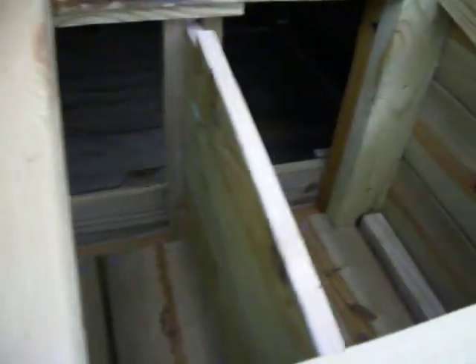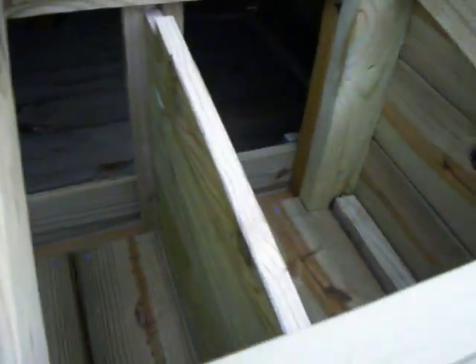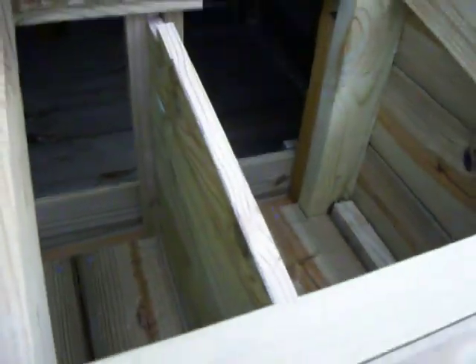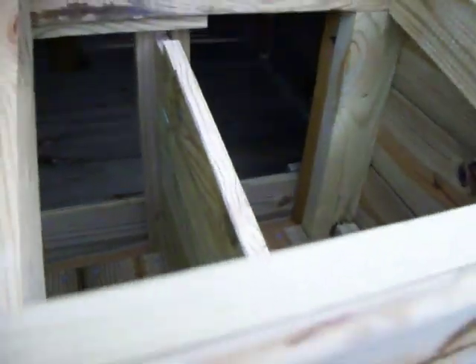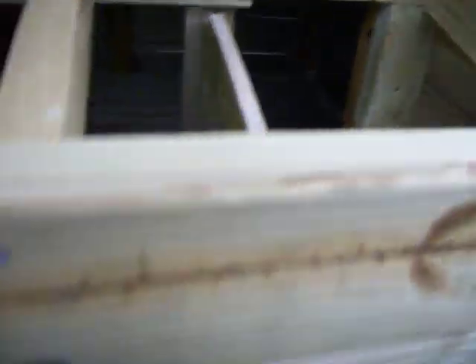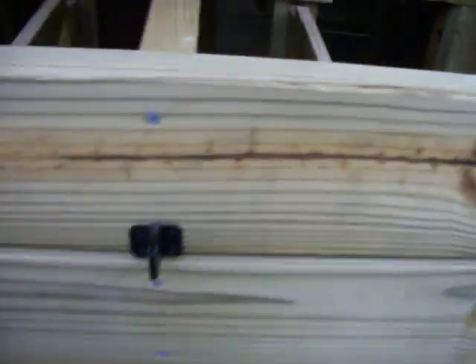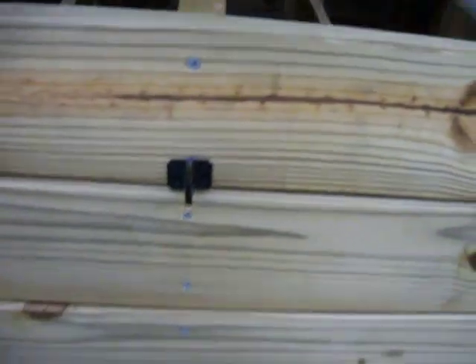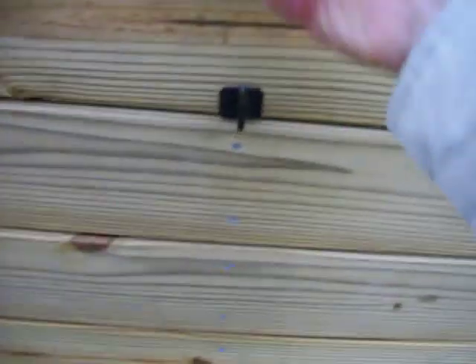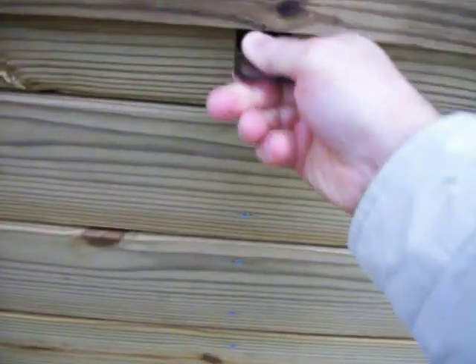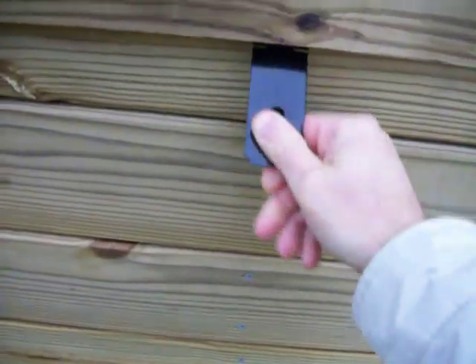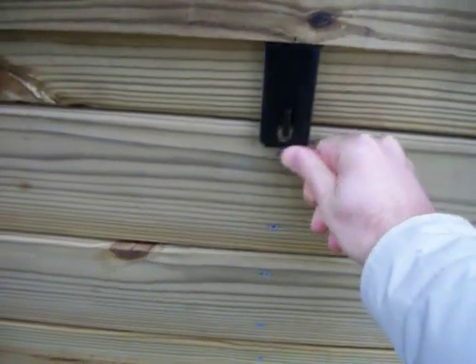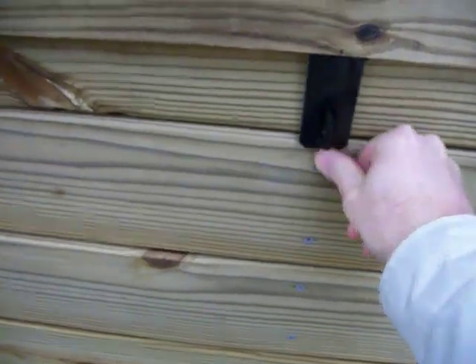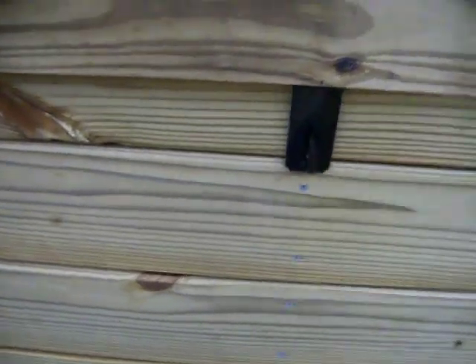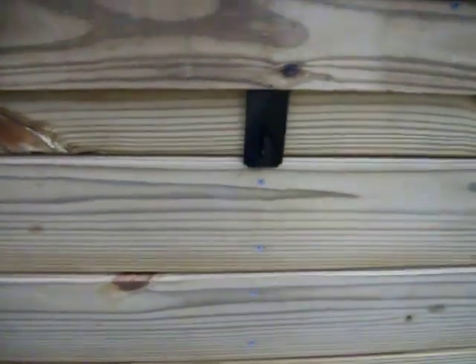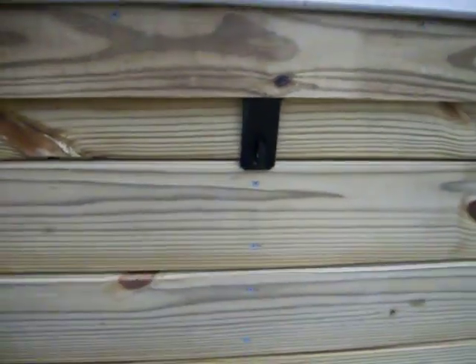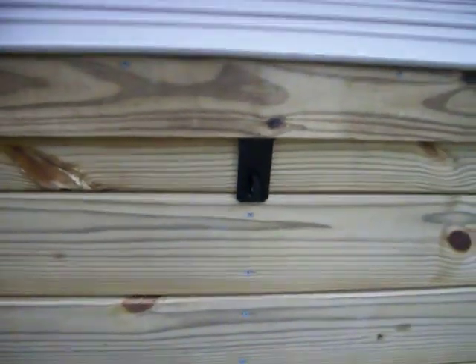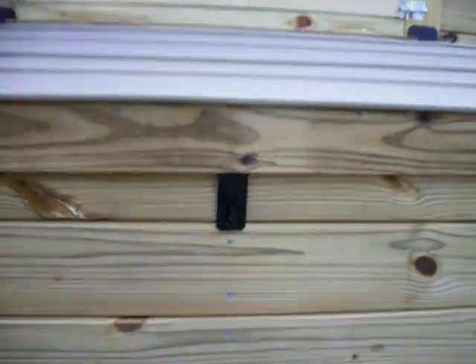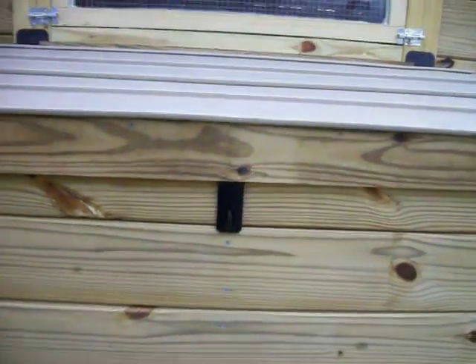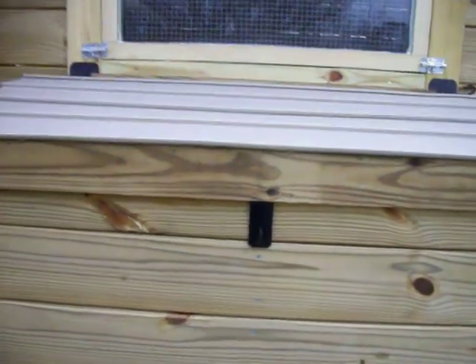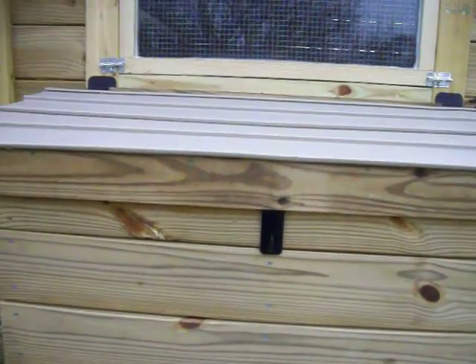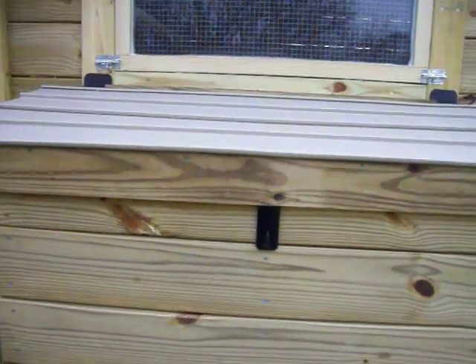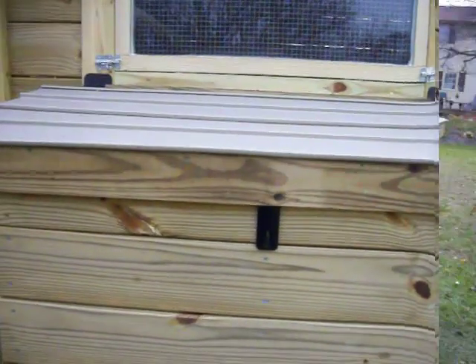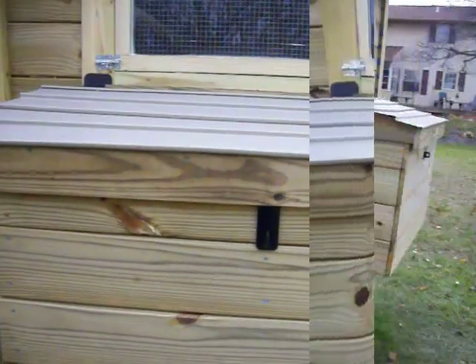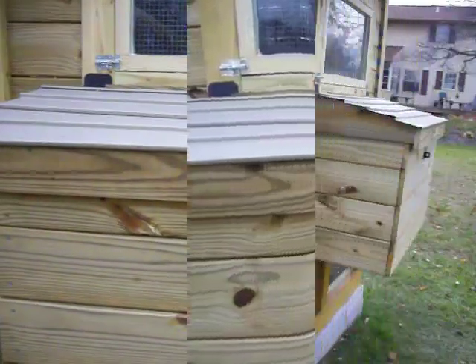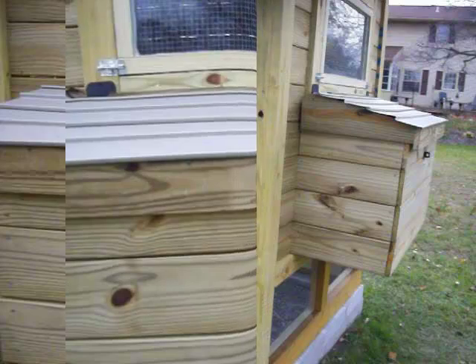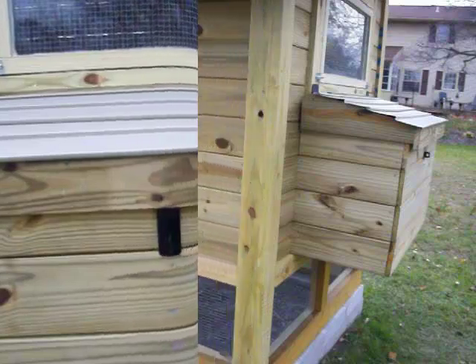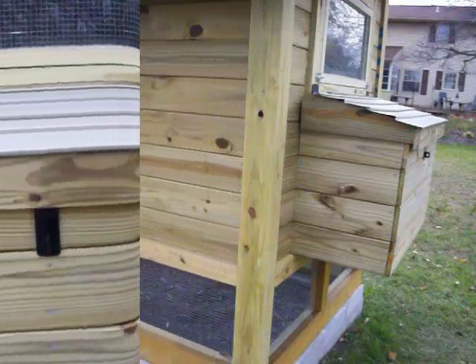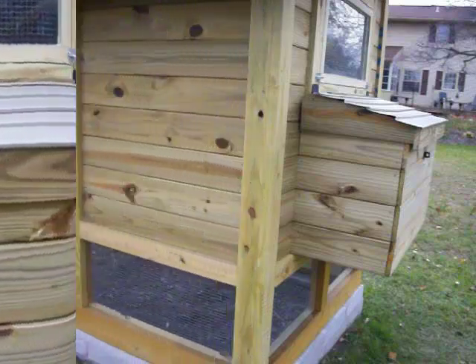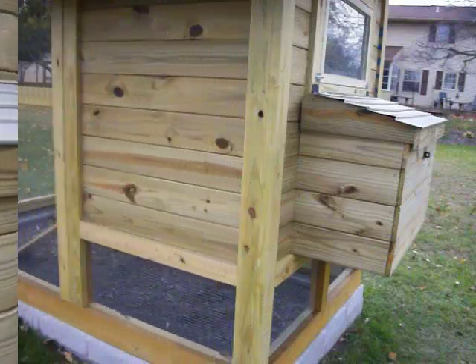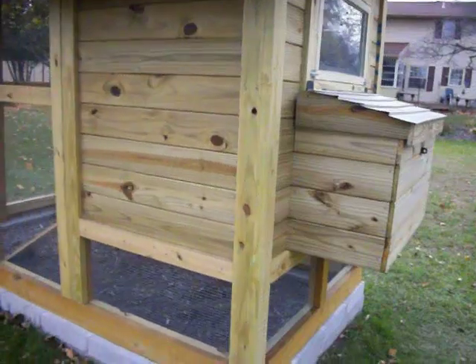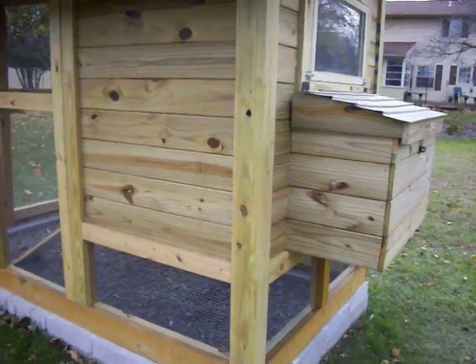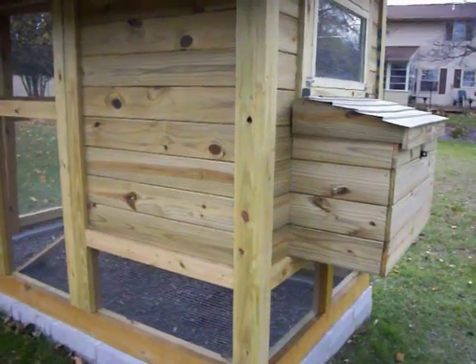Here you can see the inside of the 12 by 15 inch nesting boxes. Now we show a view from the back side of the coop.